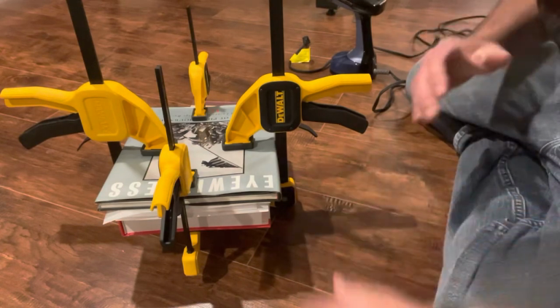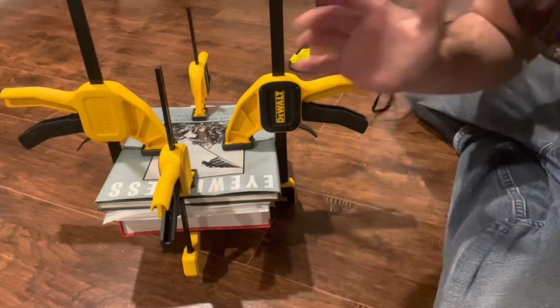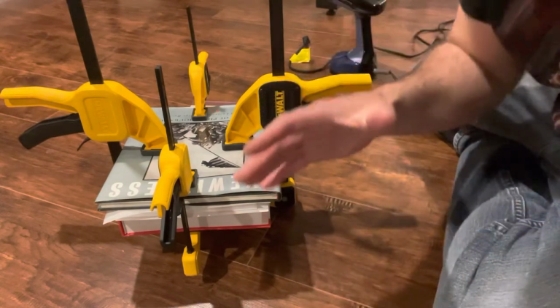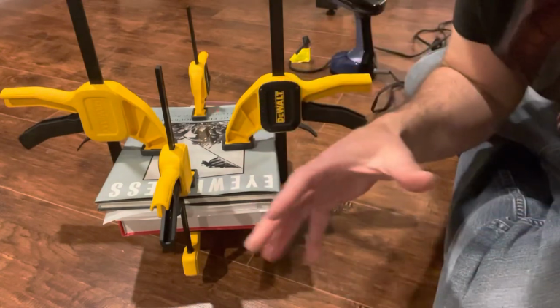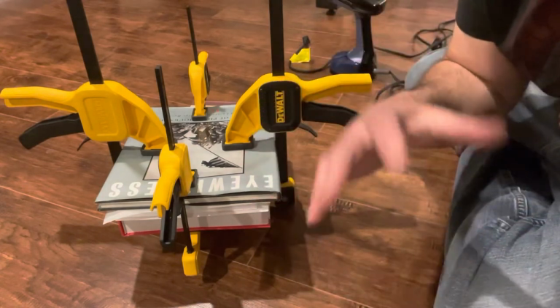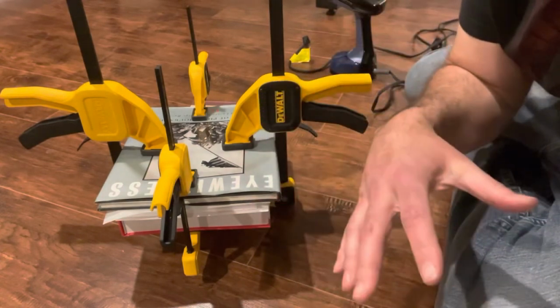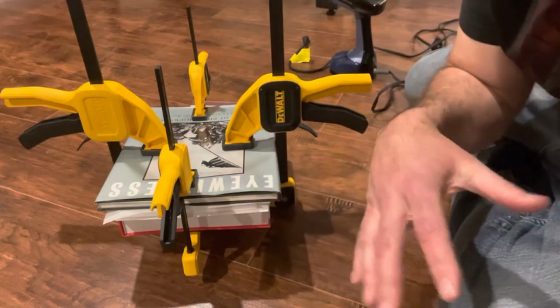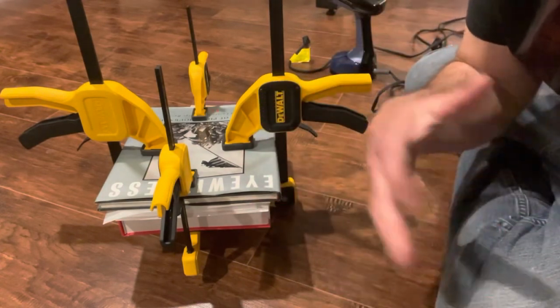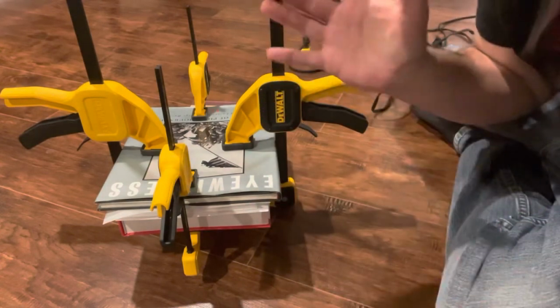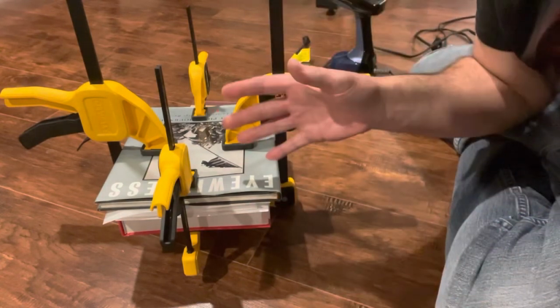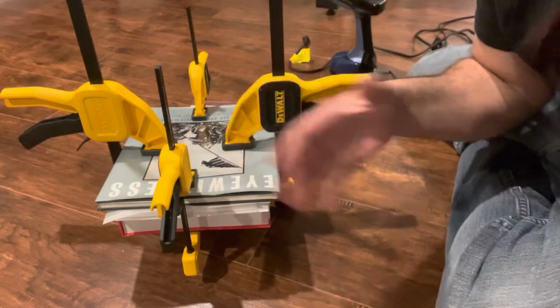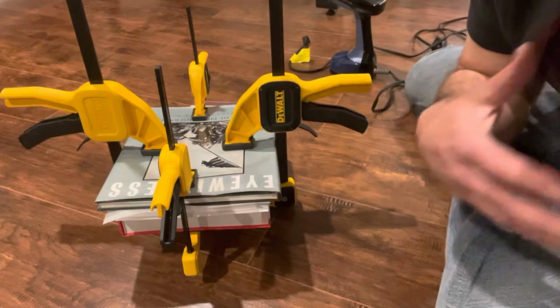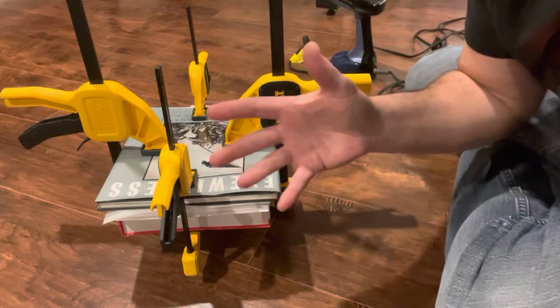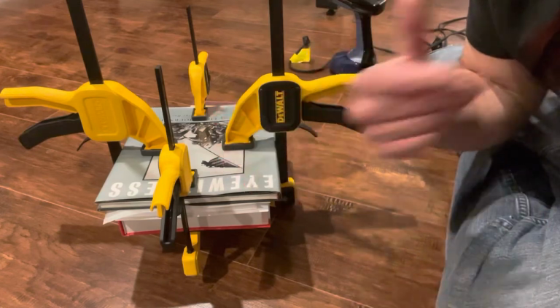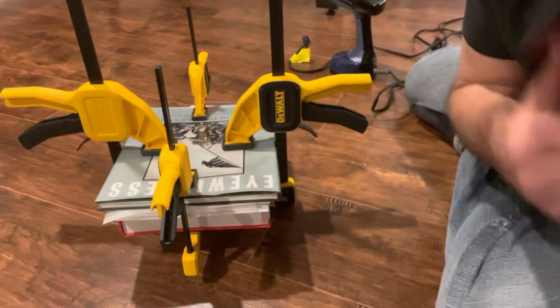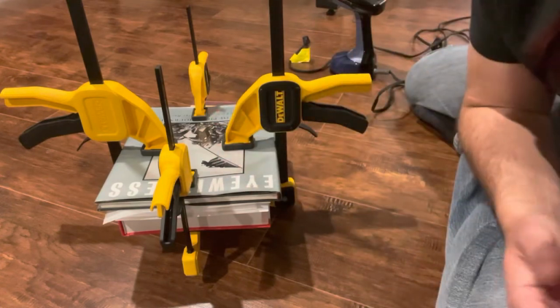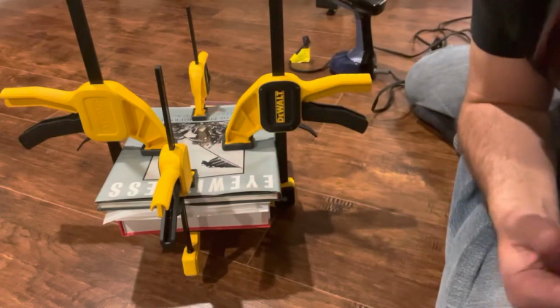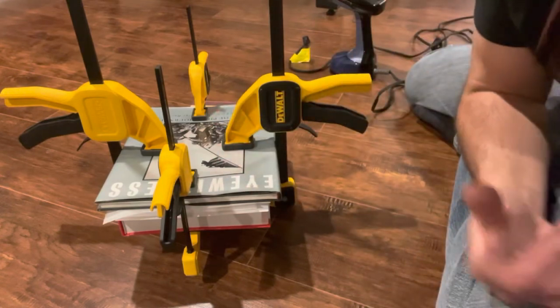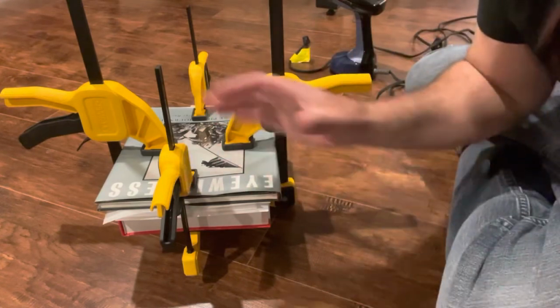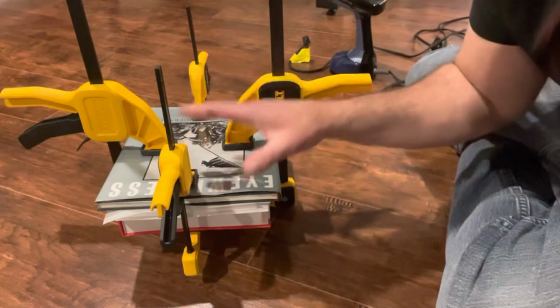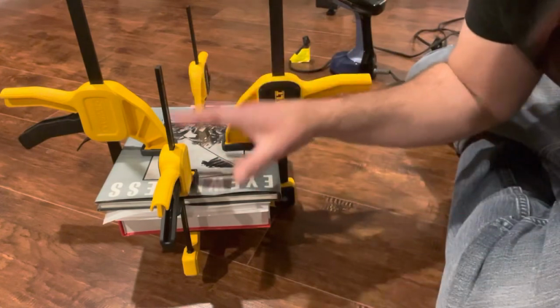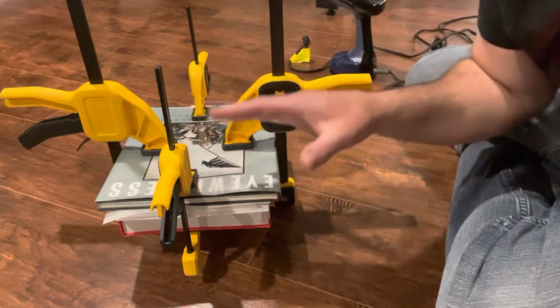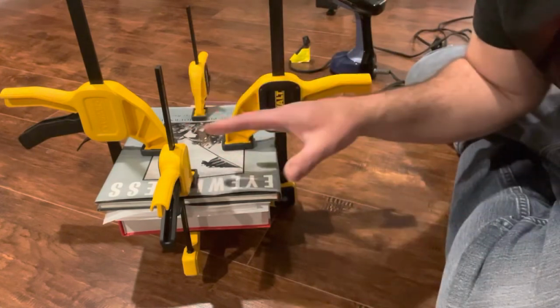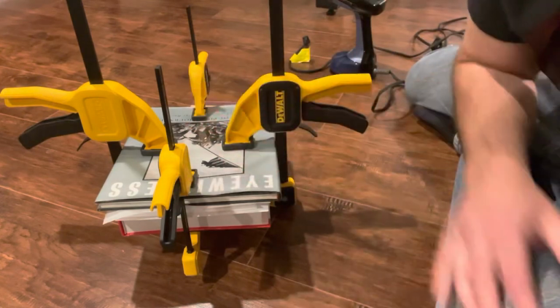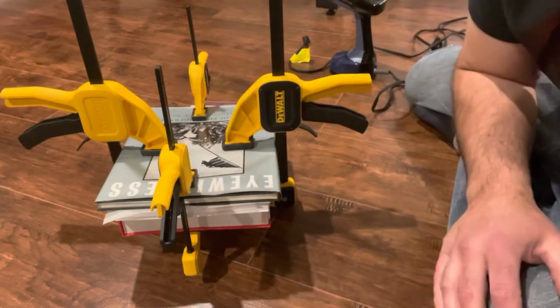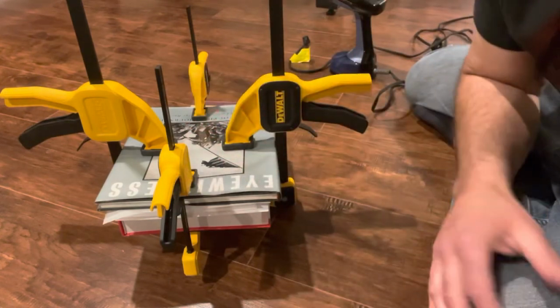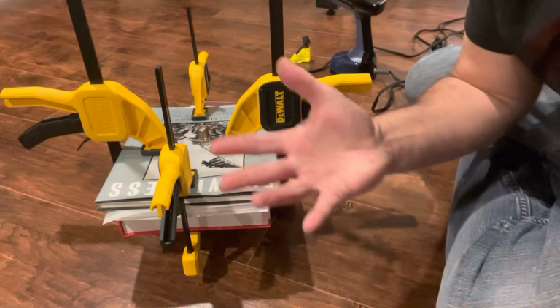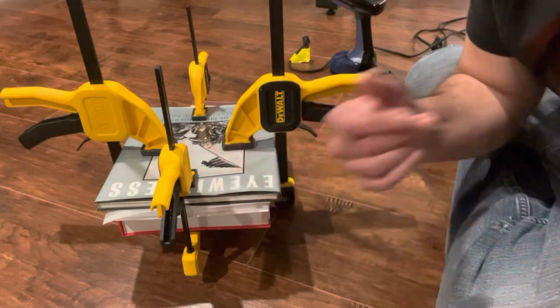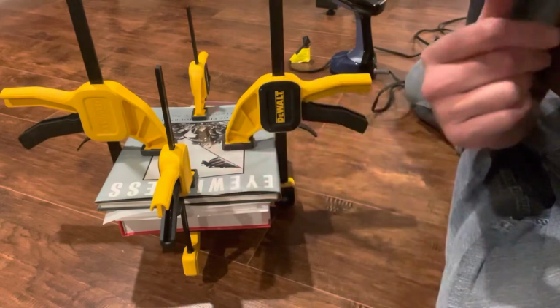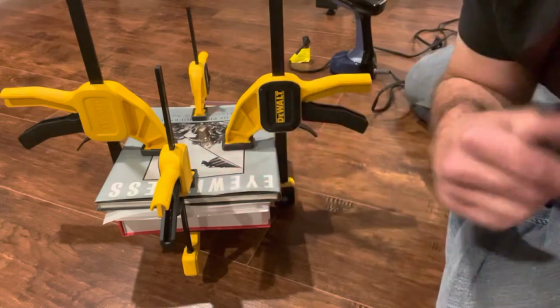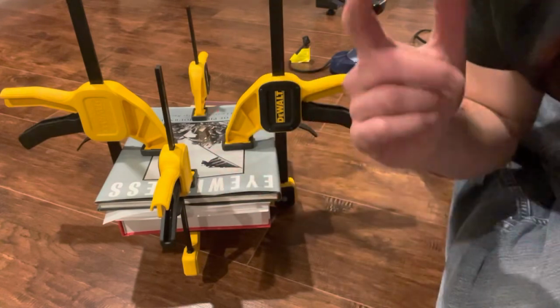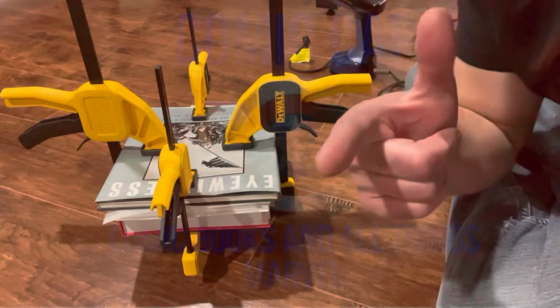Thank you everyone for watching. I've done other pressing videos — just thought I'd do this one to mix it up a little bit and show an alternative way to press some books. Let me know what you think, thanks for watching.